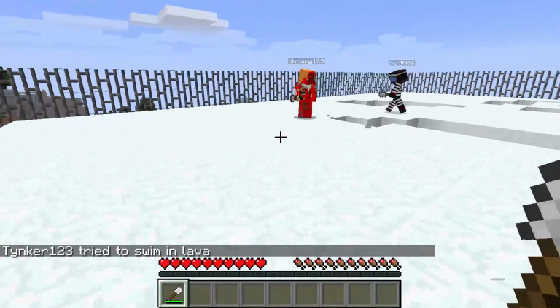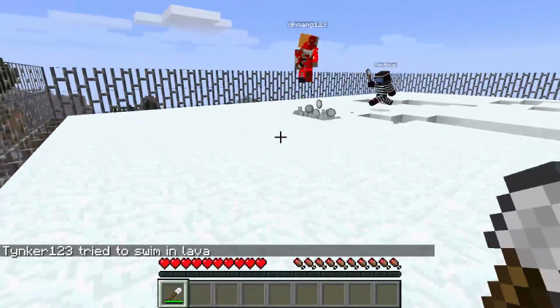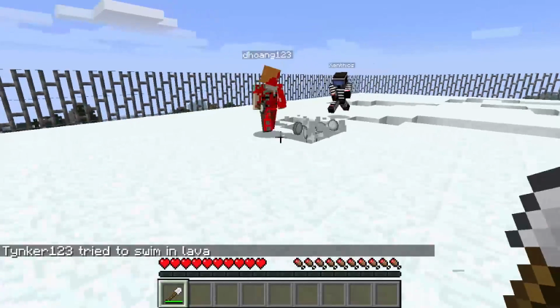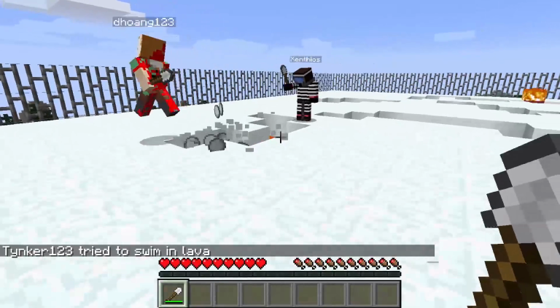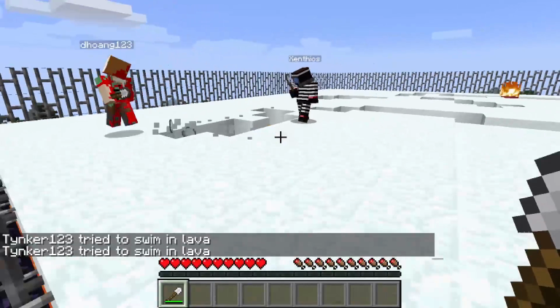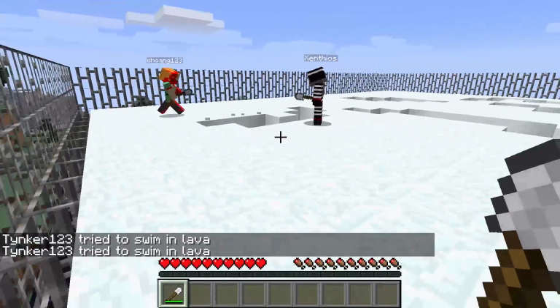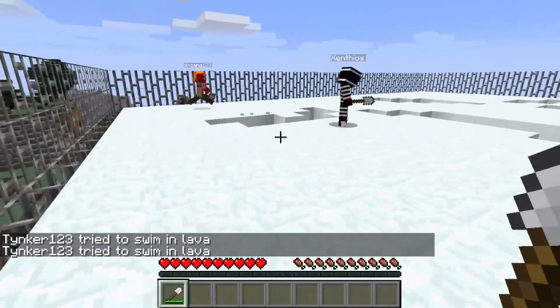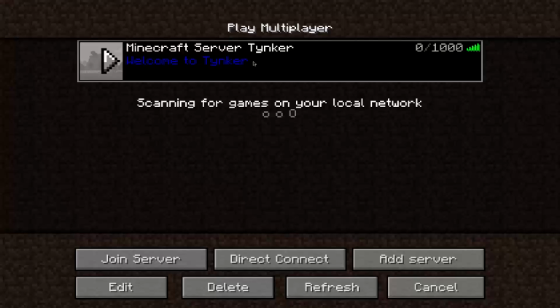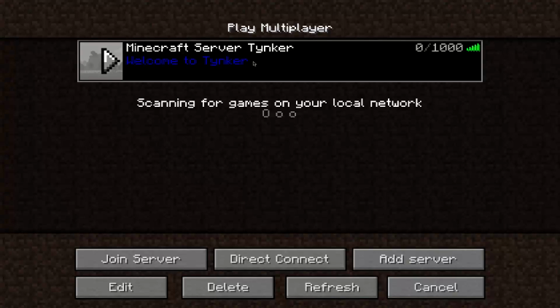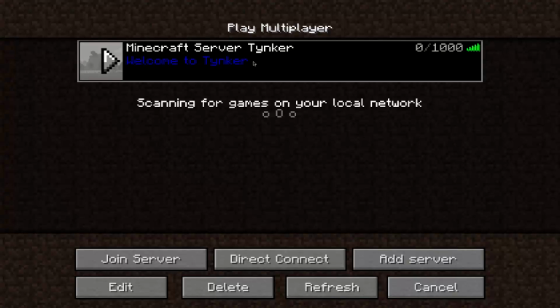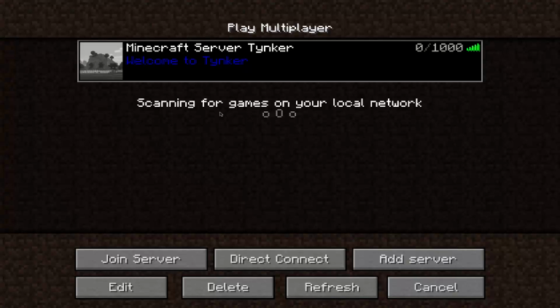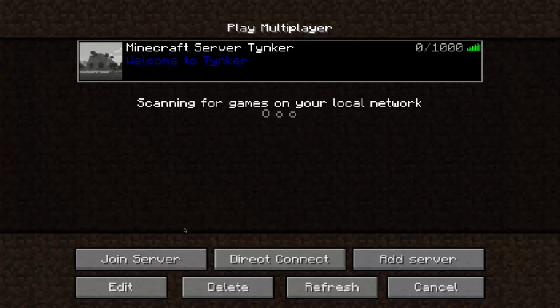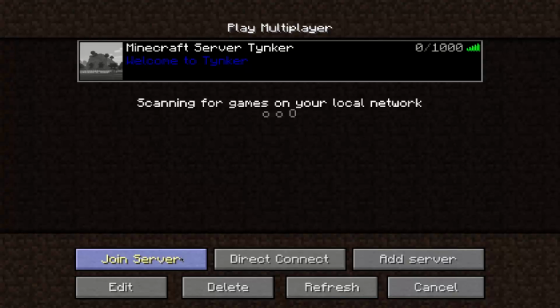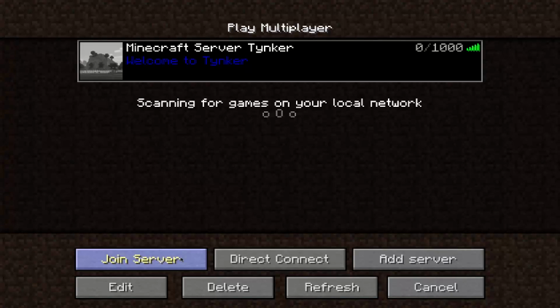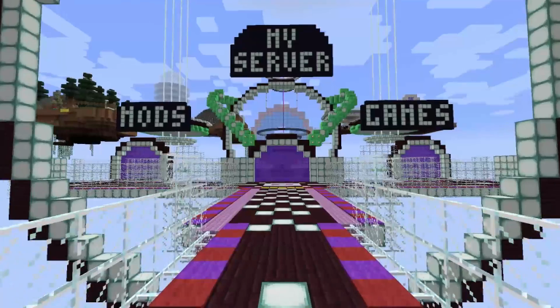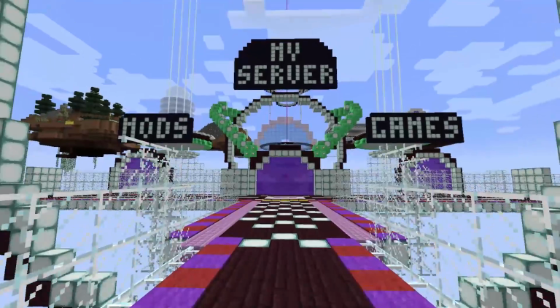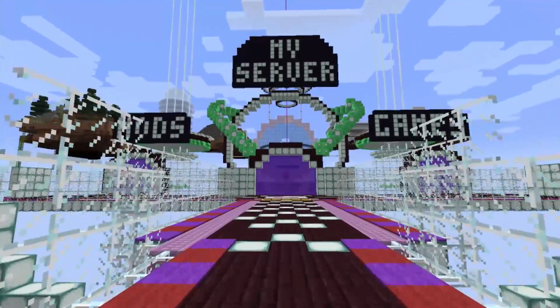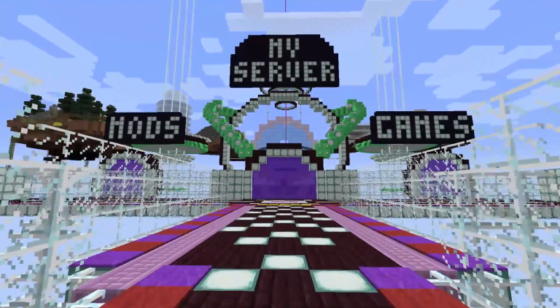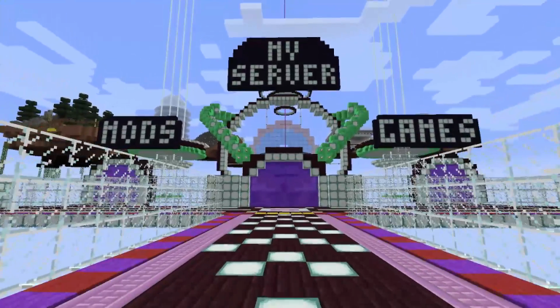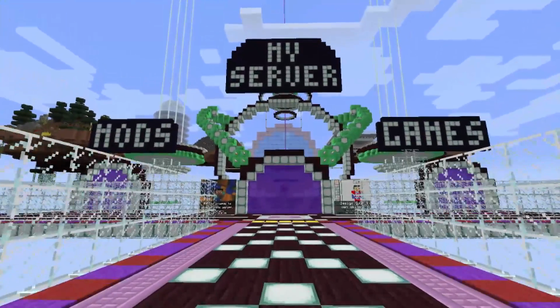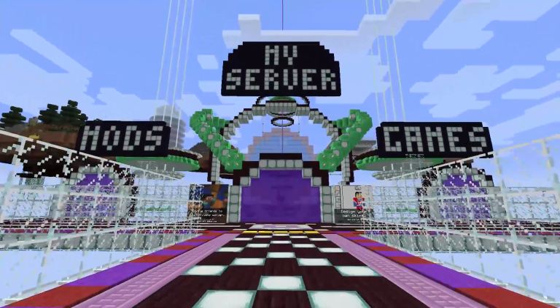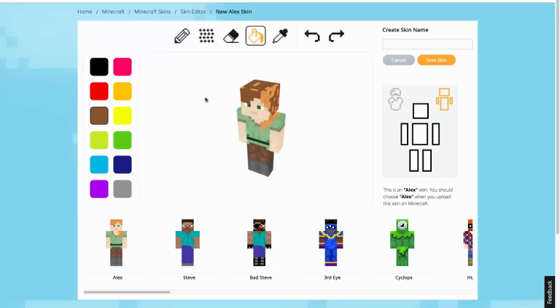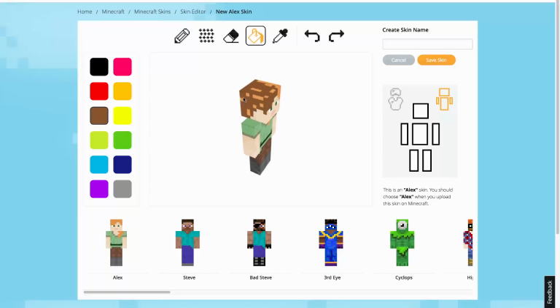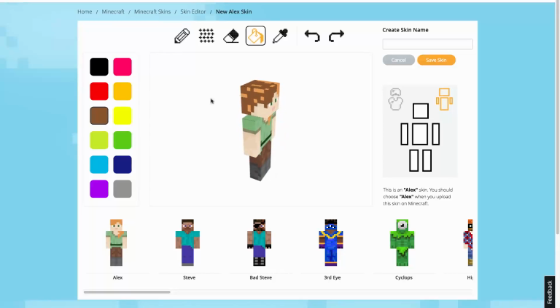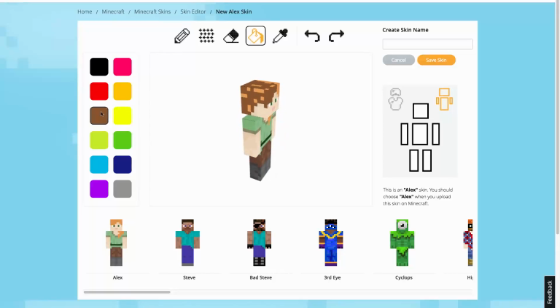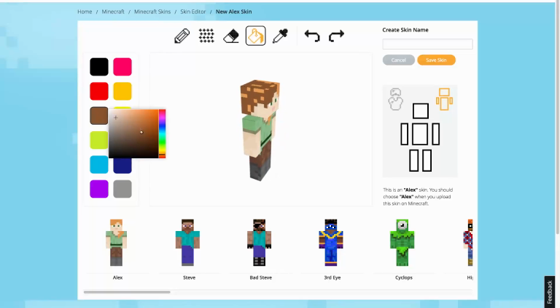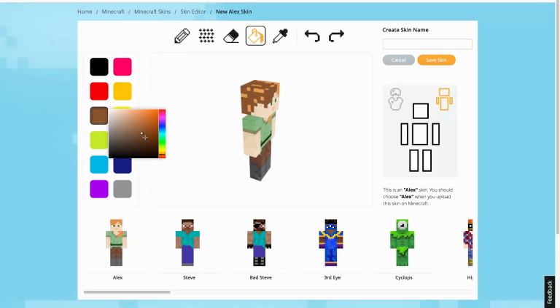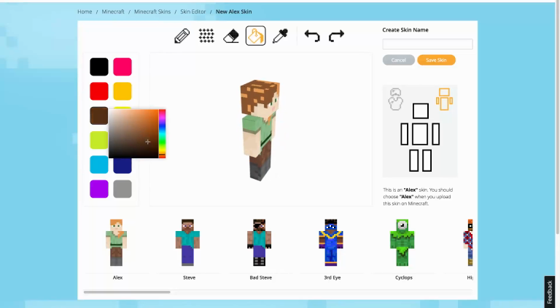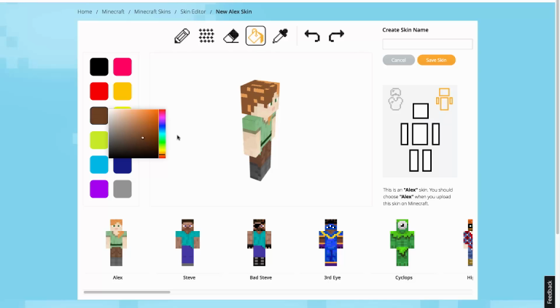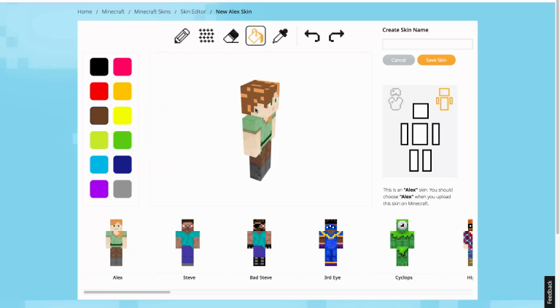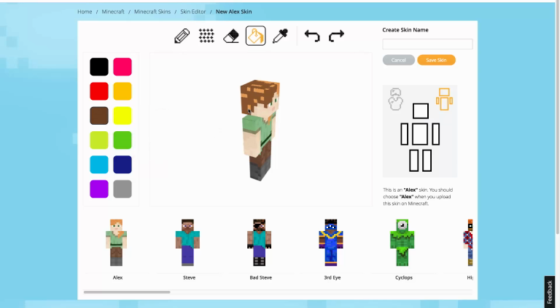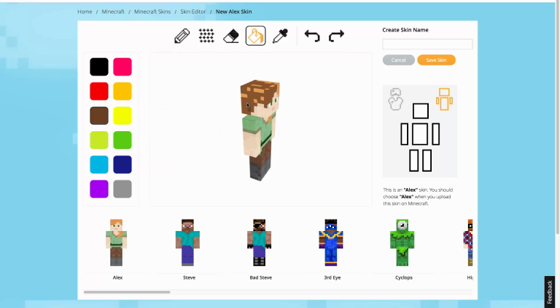Tinker offers tons of features for your Minecraft experience. When you sign up with Tinker, you will have access to your own private server to deploy custom mods, Tinker's editing tools to customize your skins, items, blocks, and mobs,